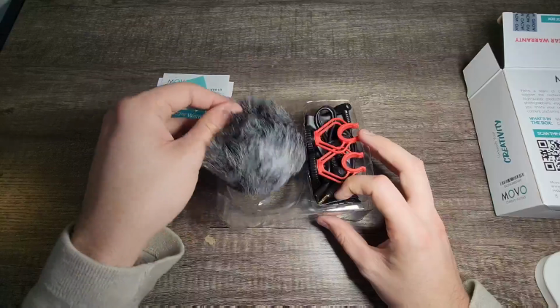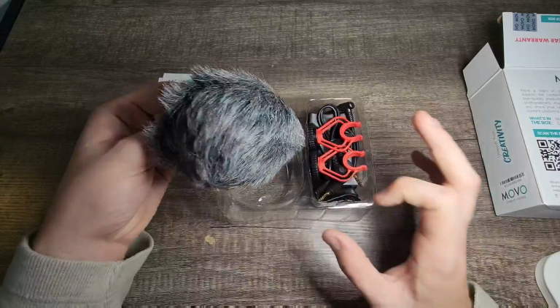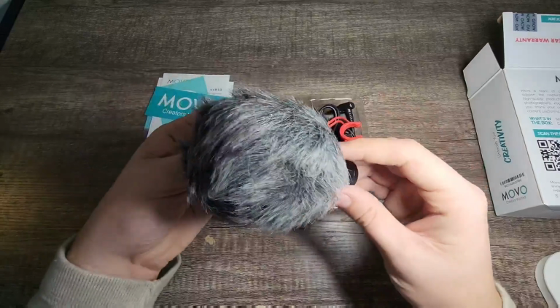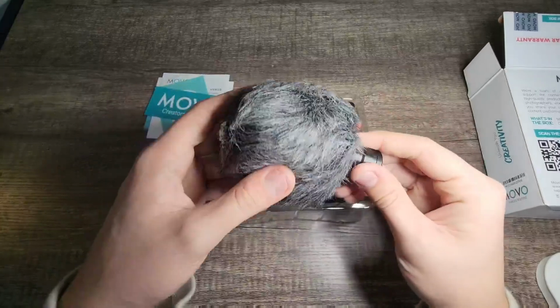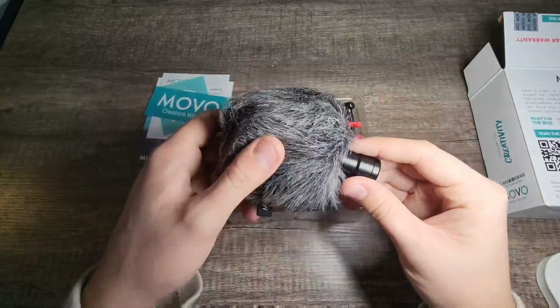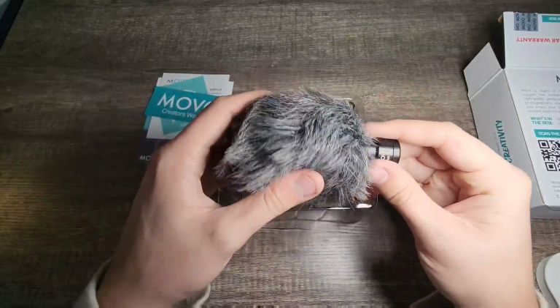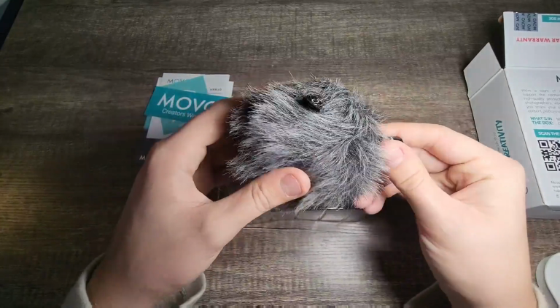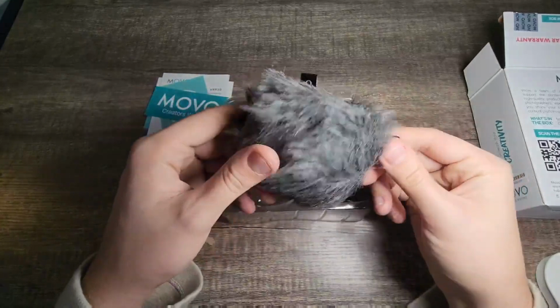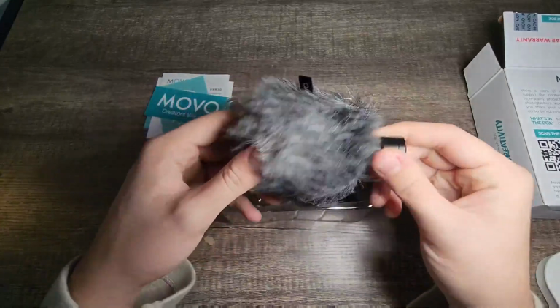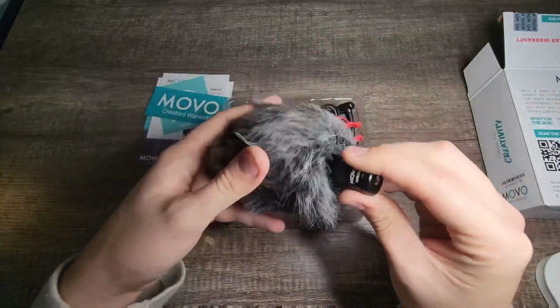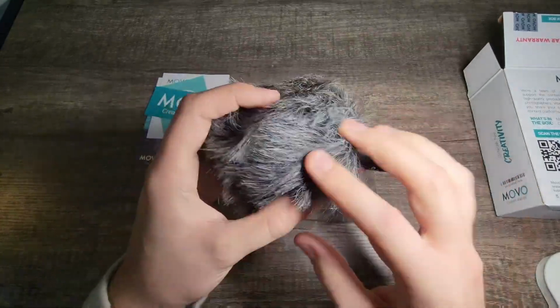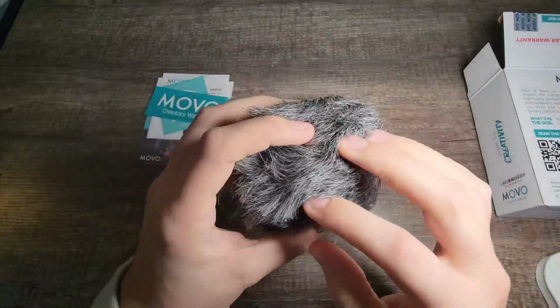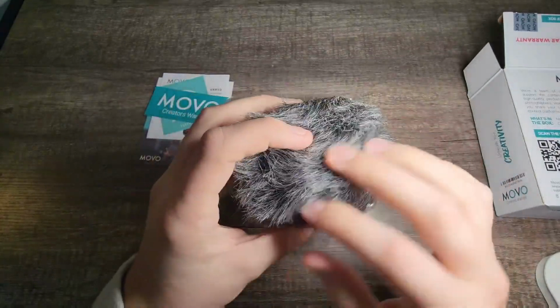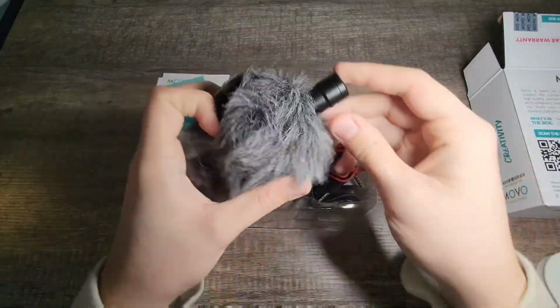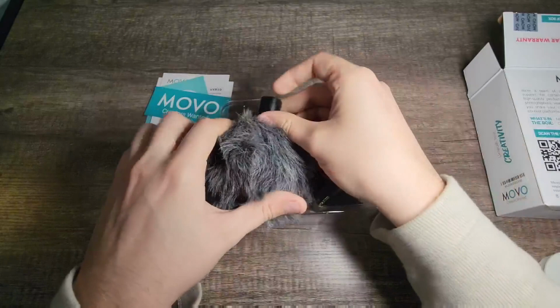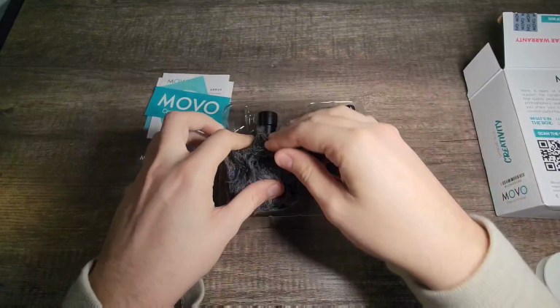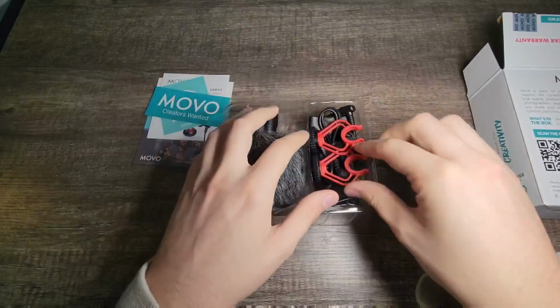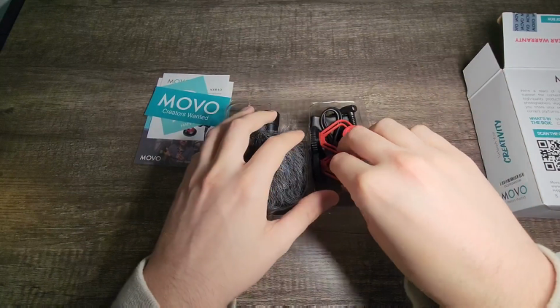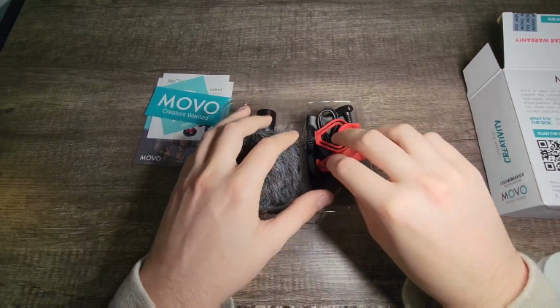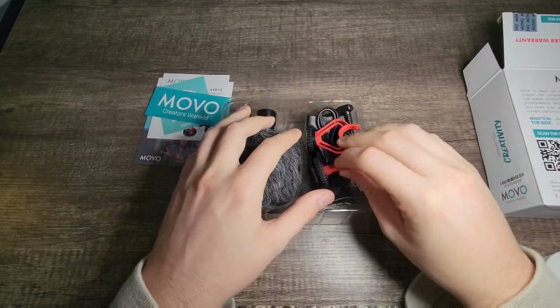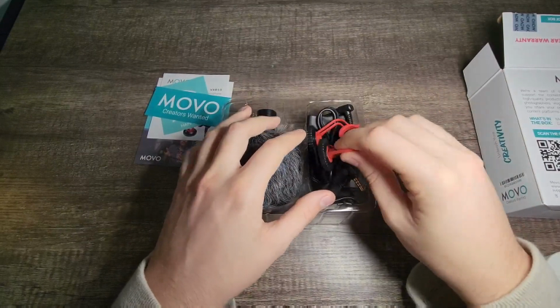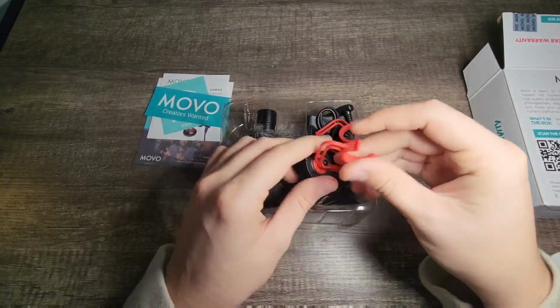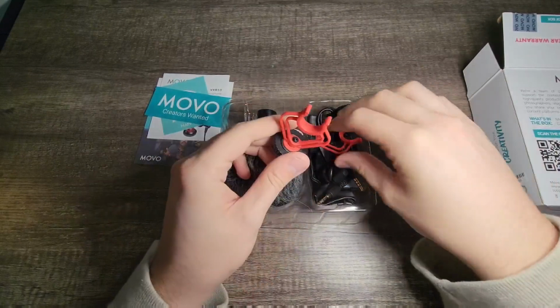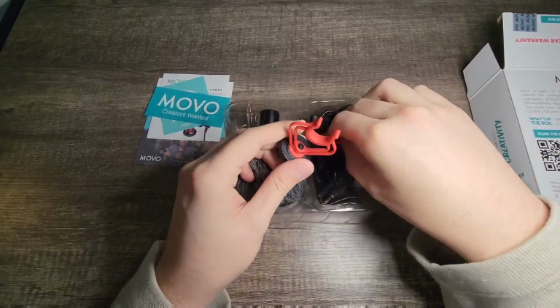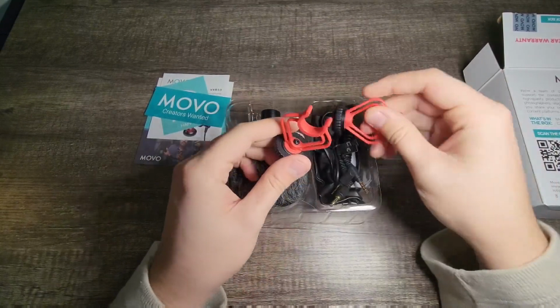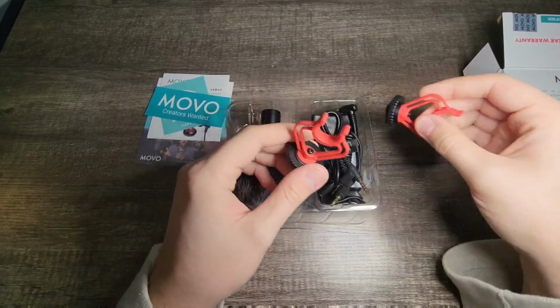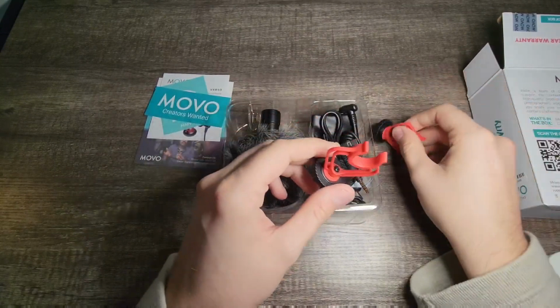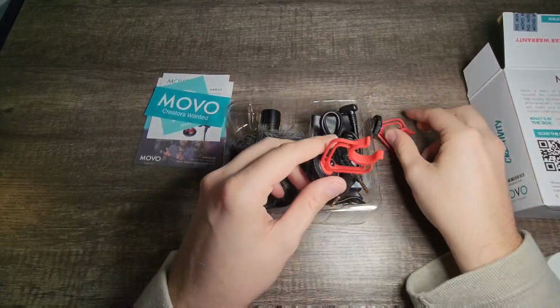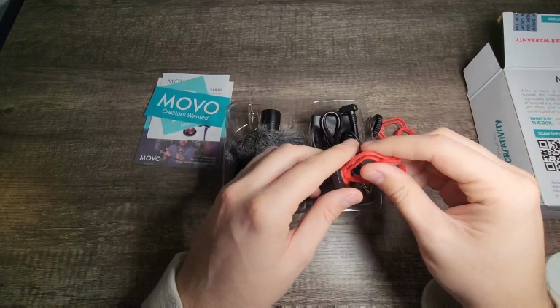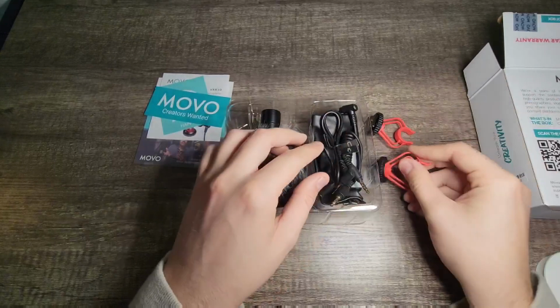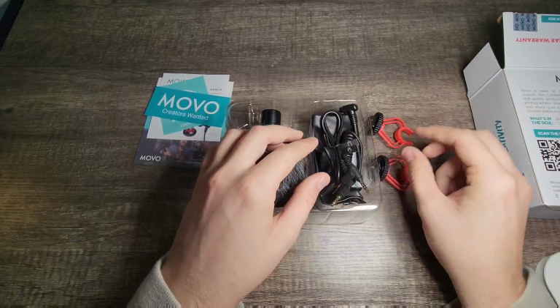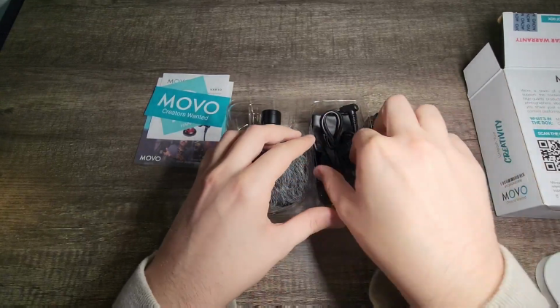Out of the box it looks like you're gonna get what they call a furry windscreen. This thing's super soft, looks pretty cool. As well as looks like some shock mounts — looks like we have two of them.